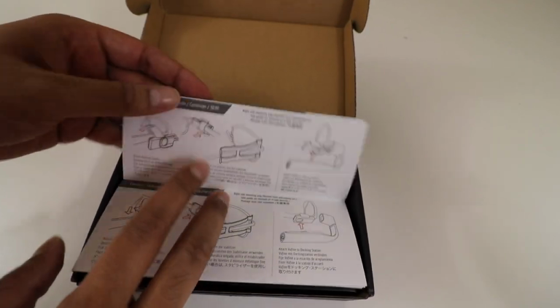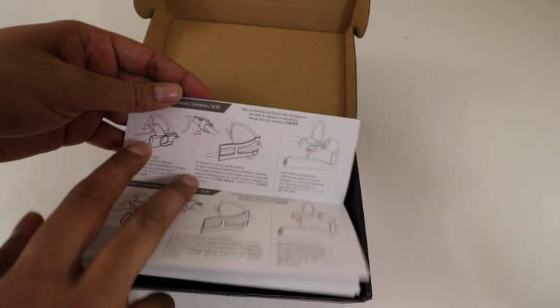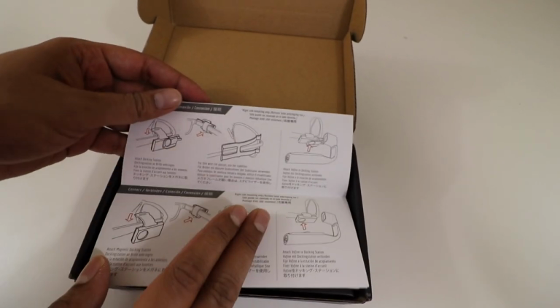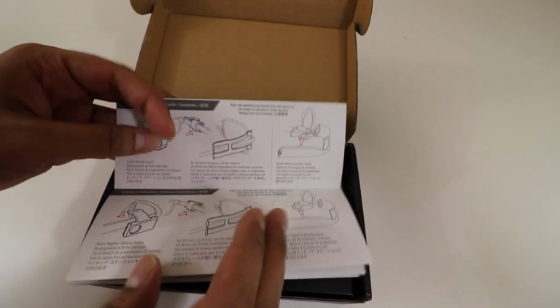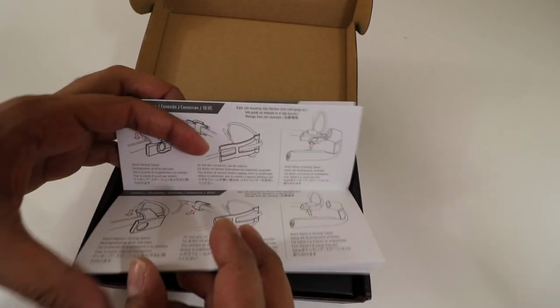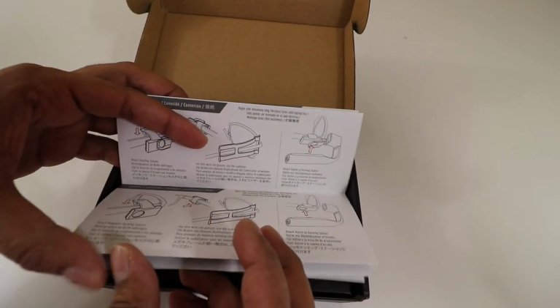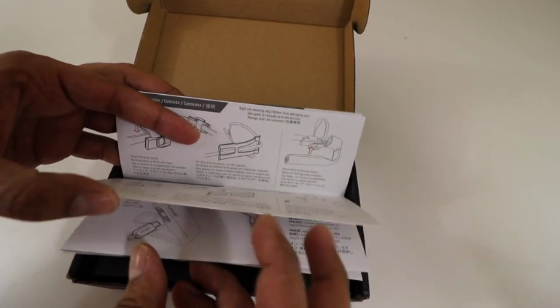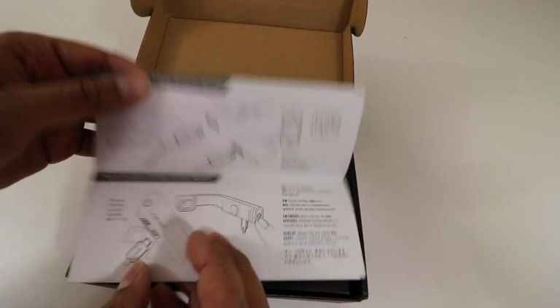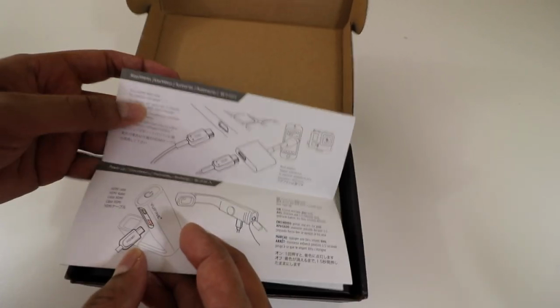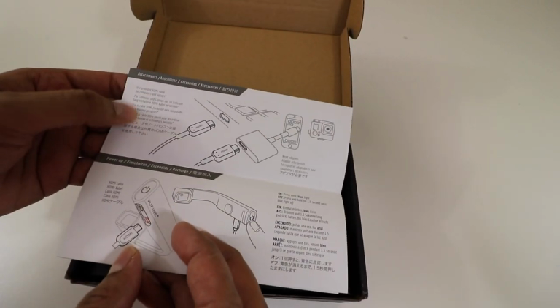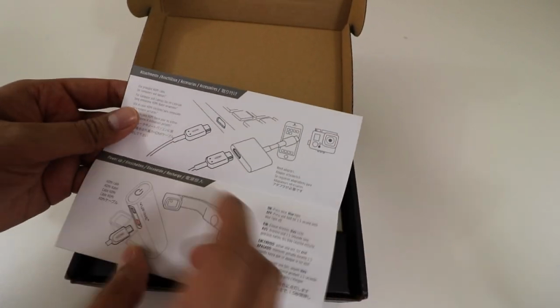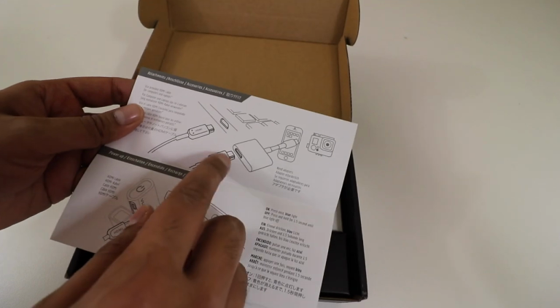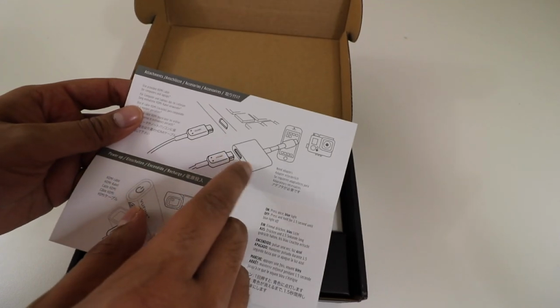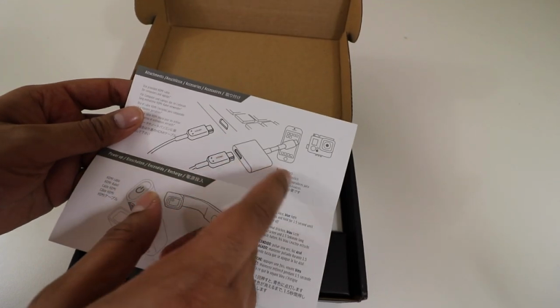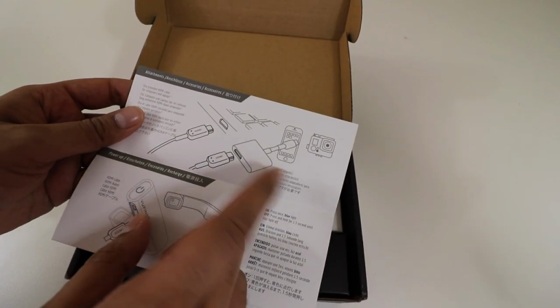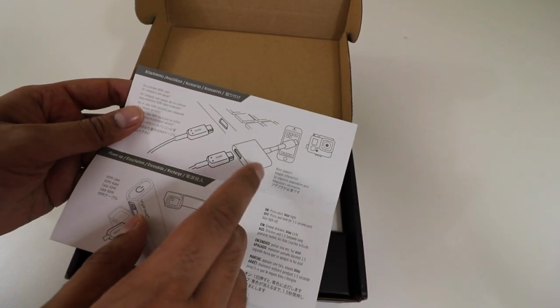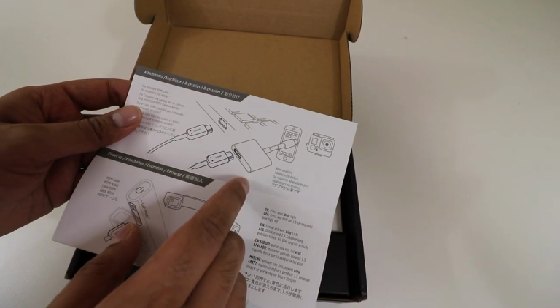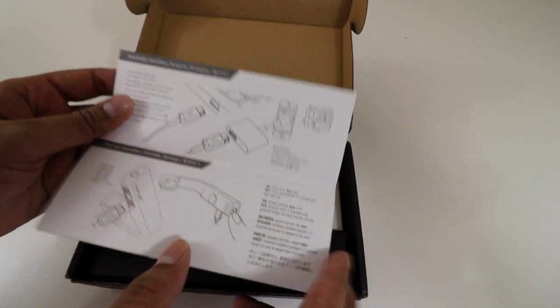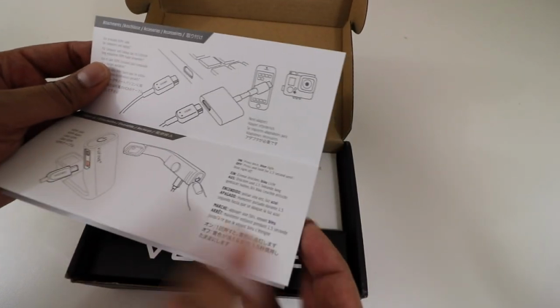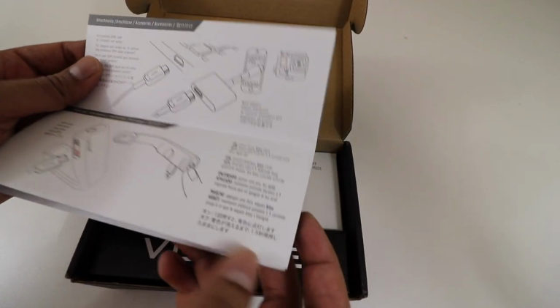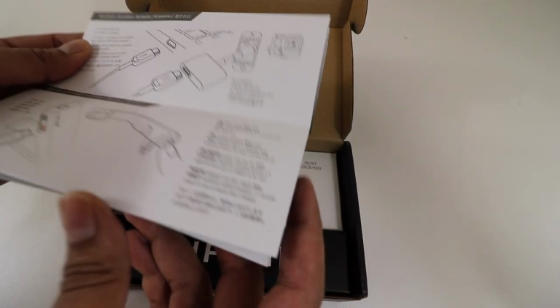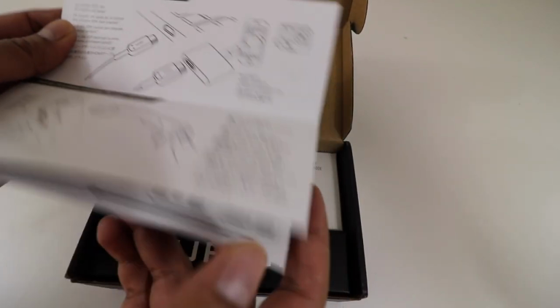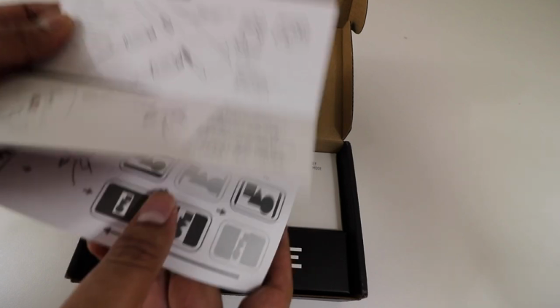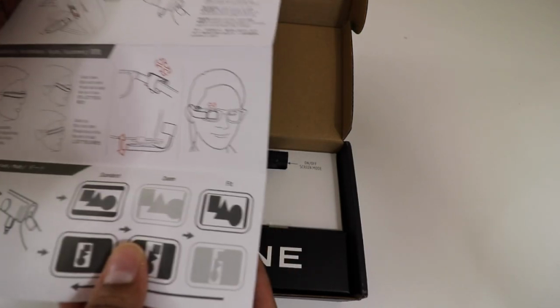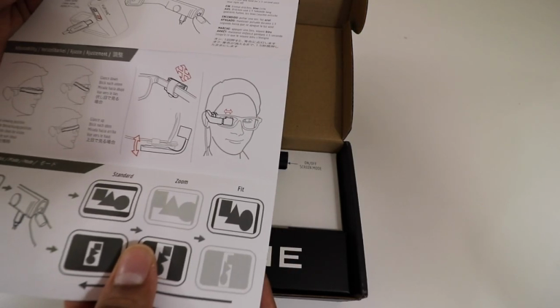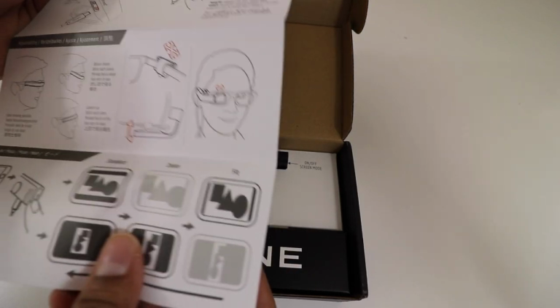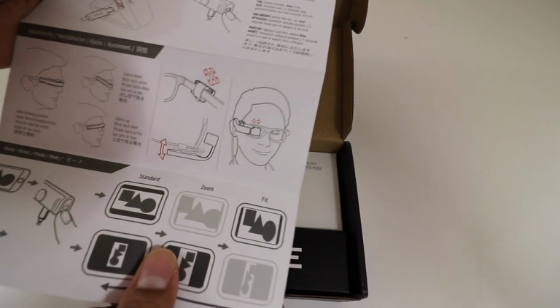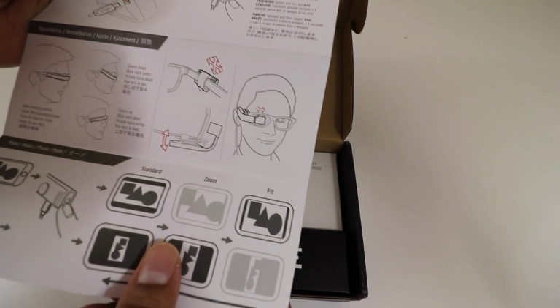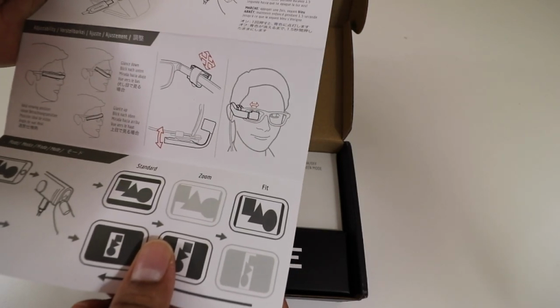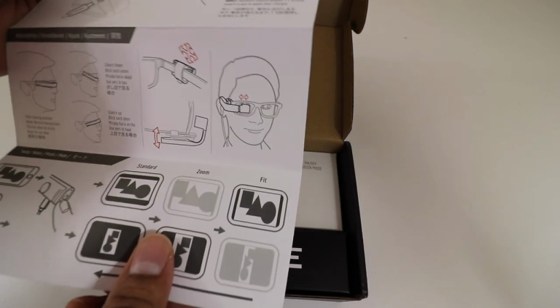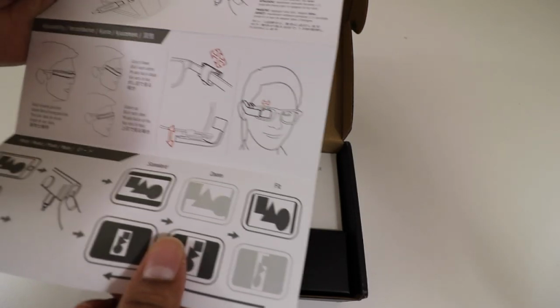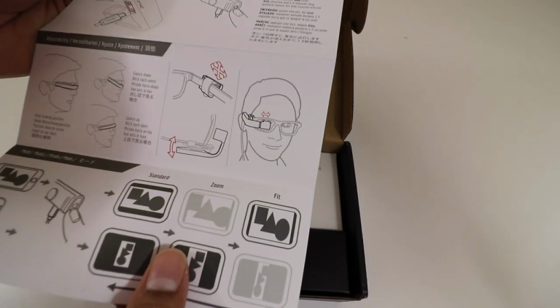This here is the adapter explaining how to go ahead and connect it depending on which side you want it on. In terms of connecting to an iPhone, you do need an adapter, and it shows you how to go ahead and recharge it.